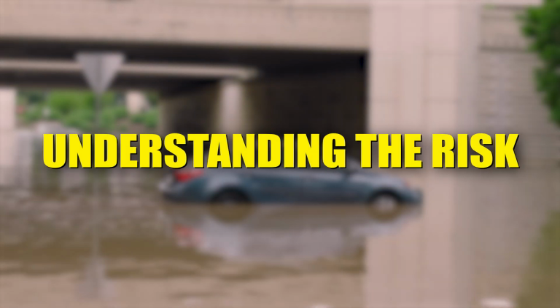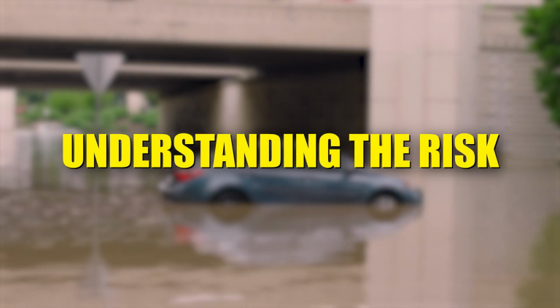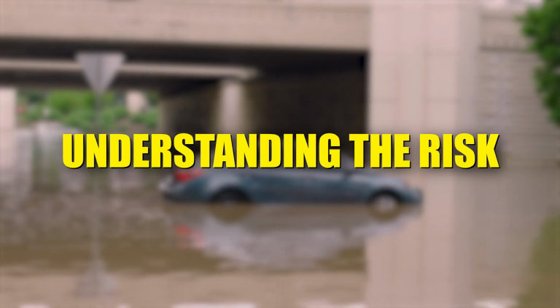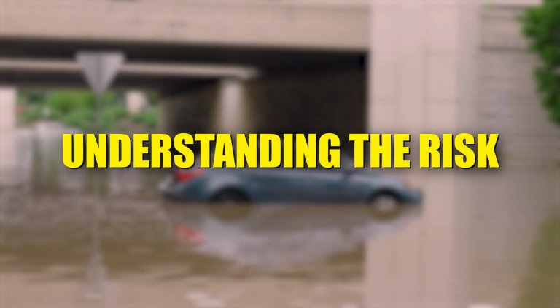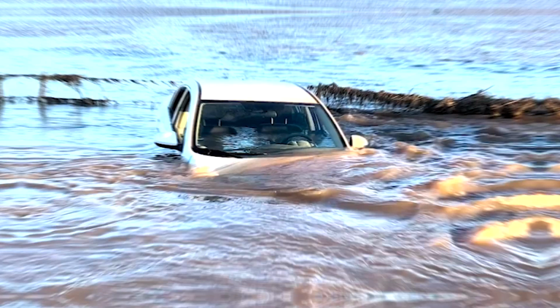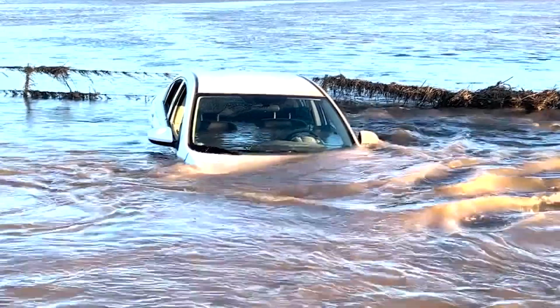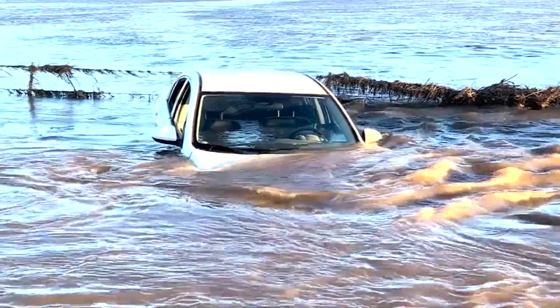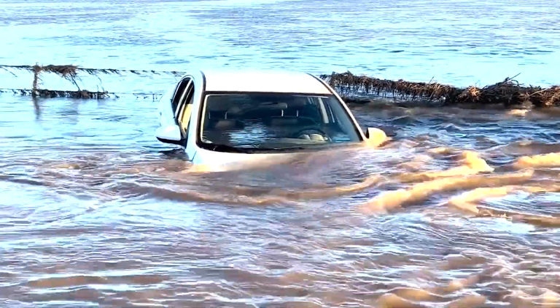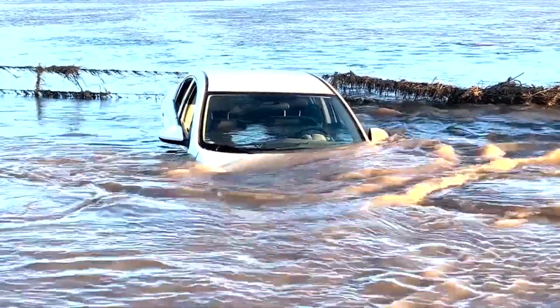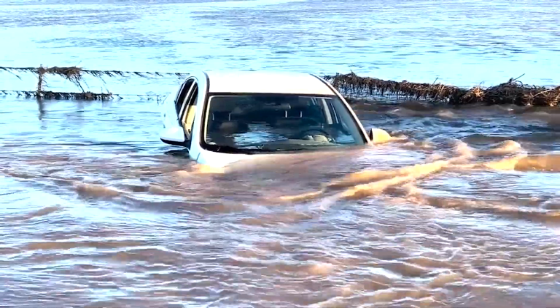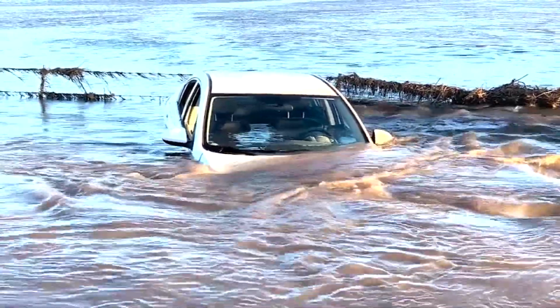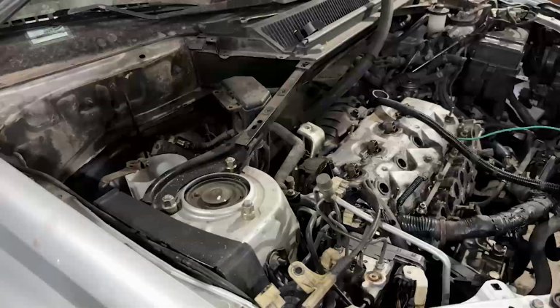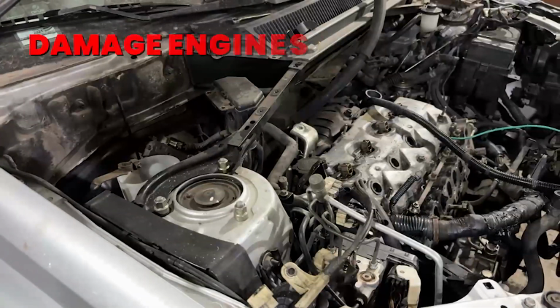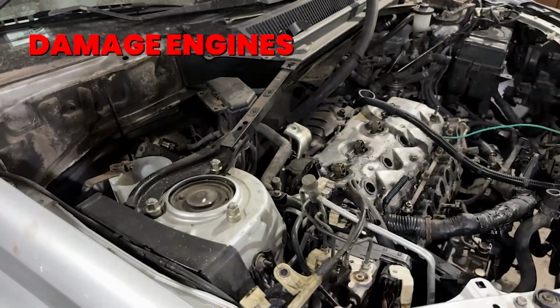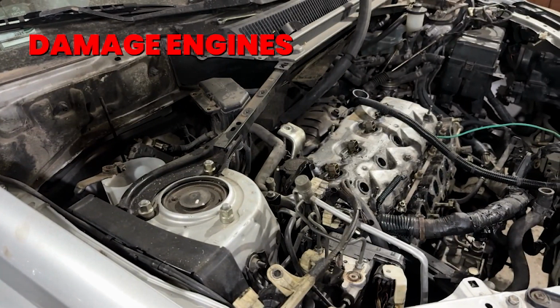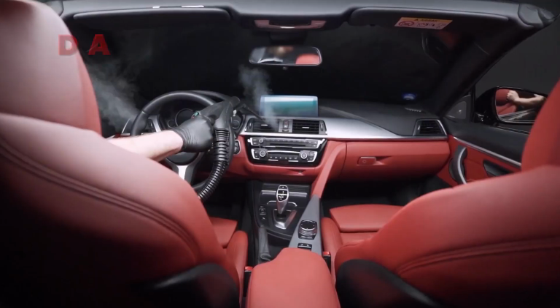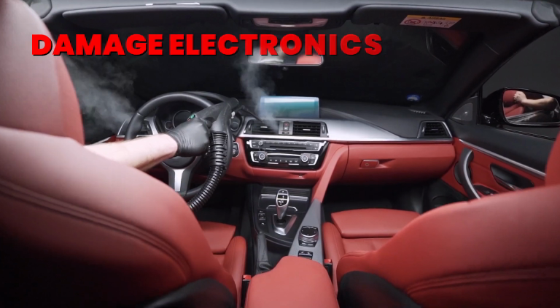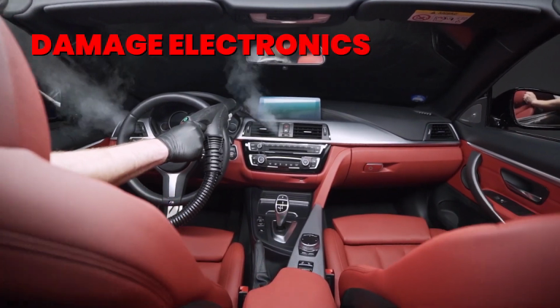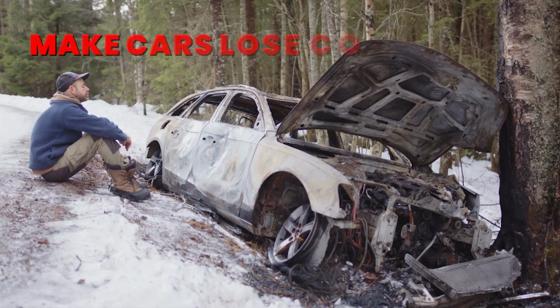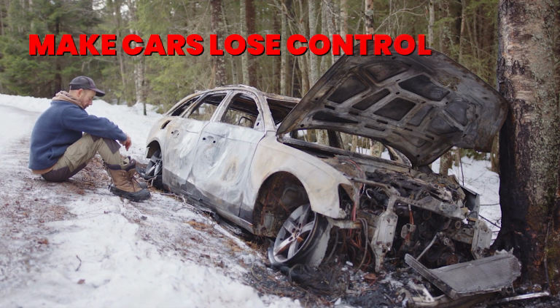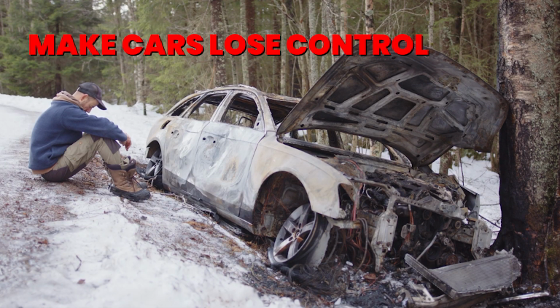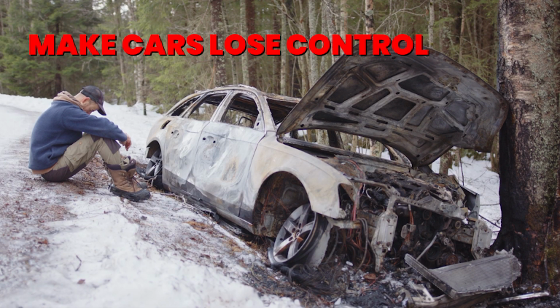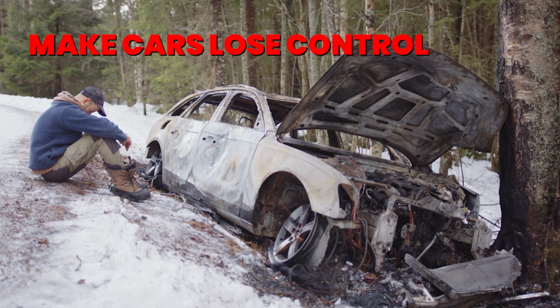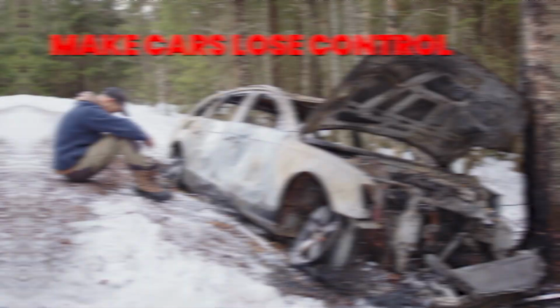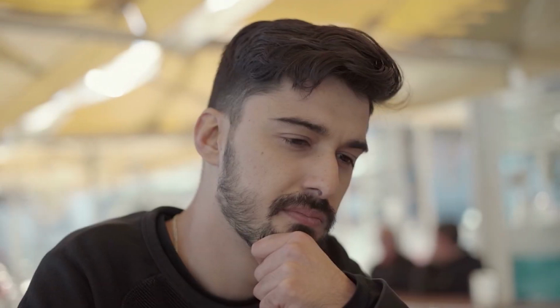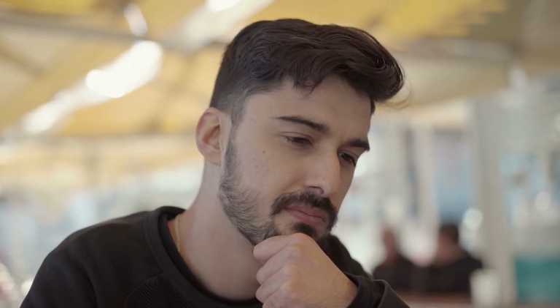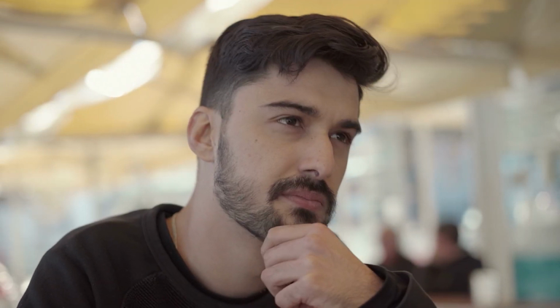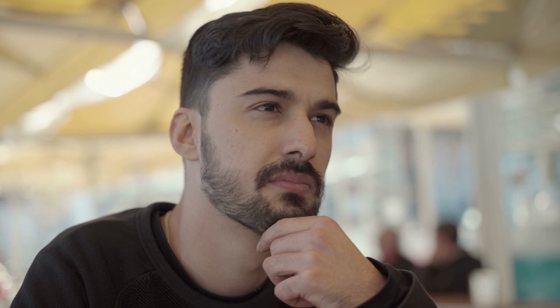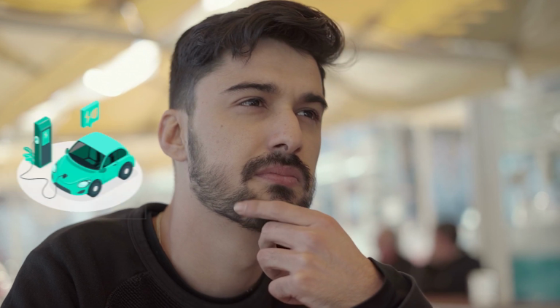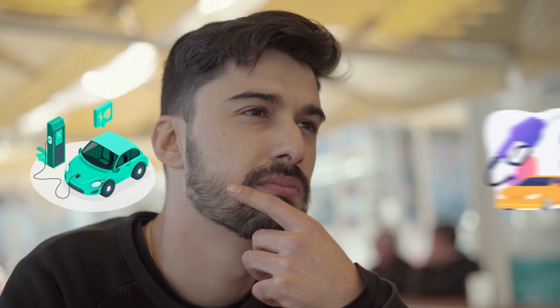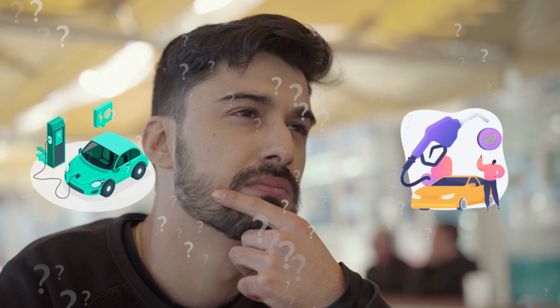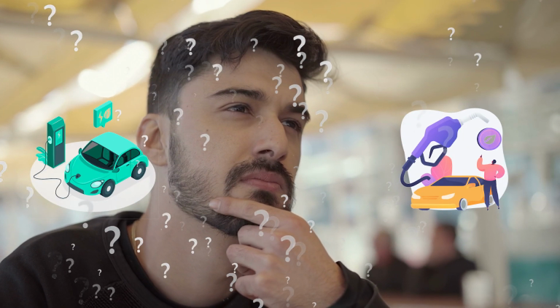Understanding the risk: floodwaters pose a serious risk to any vehicle. Water can damage engines, electronics, and even make cars lose control. But does the power source — electric or petrol — make a difference?